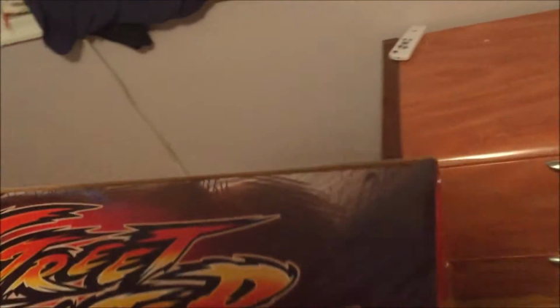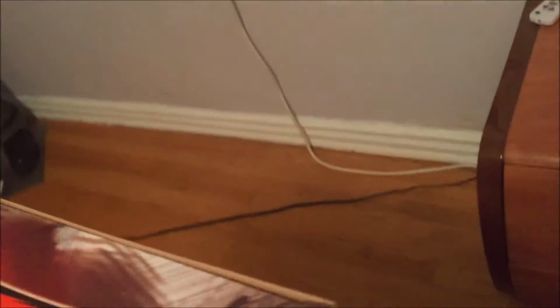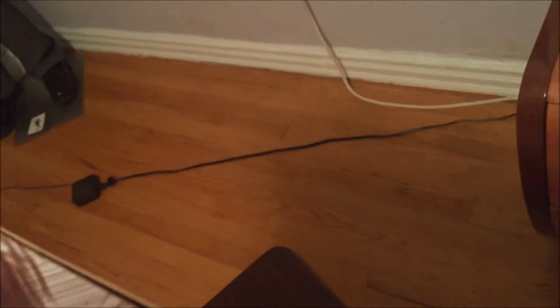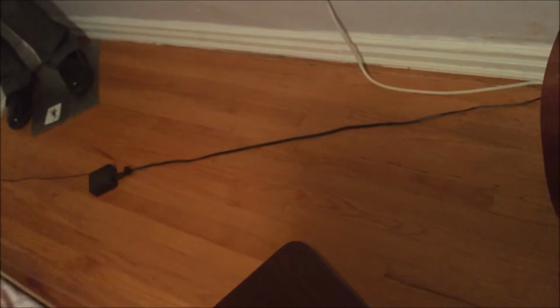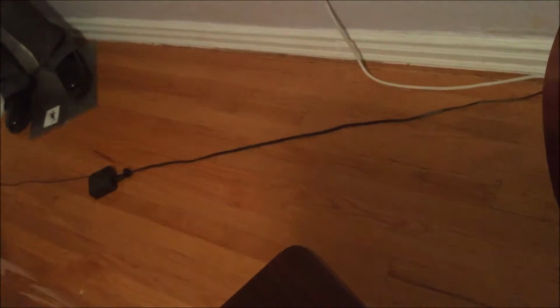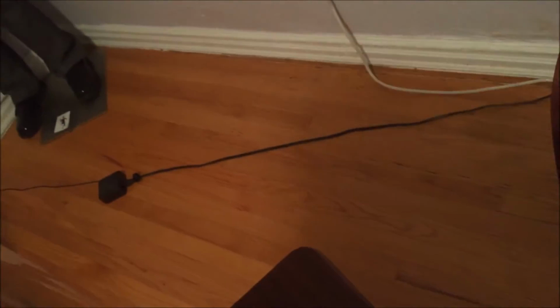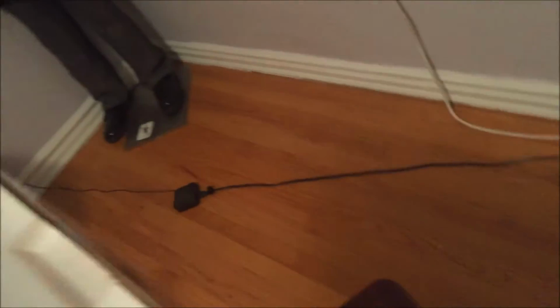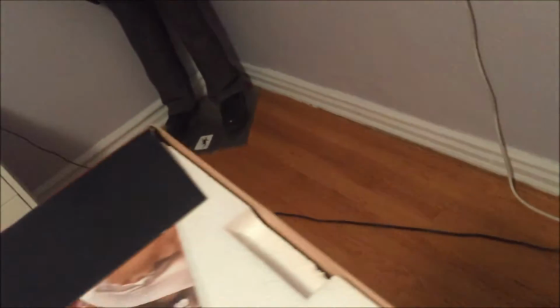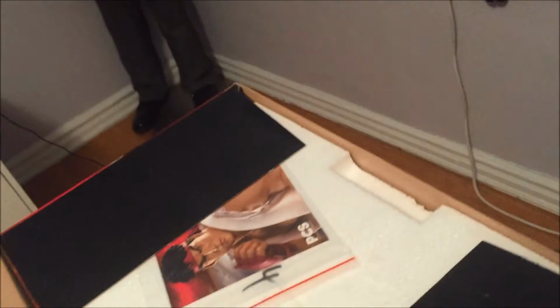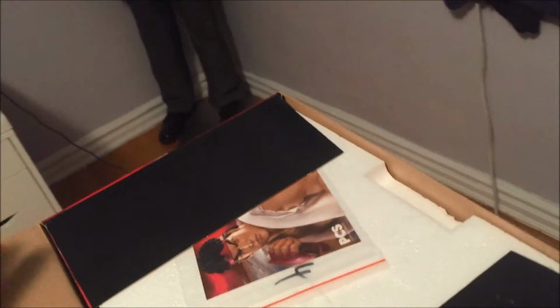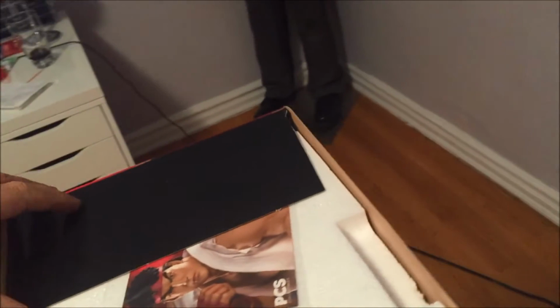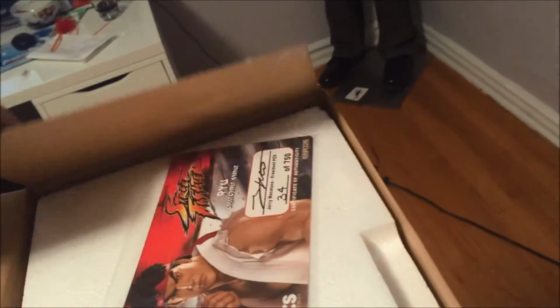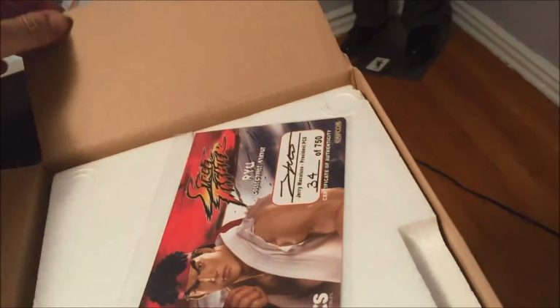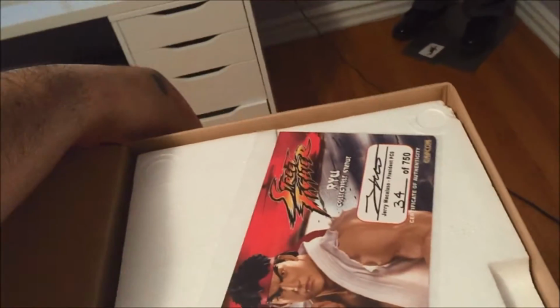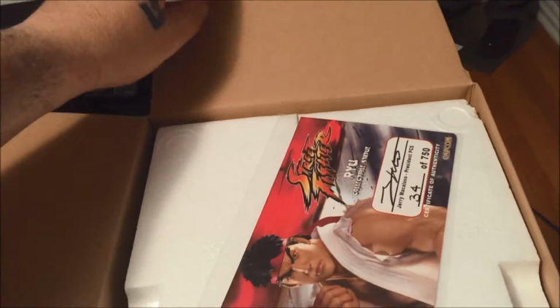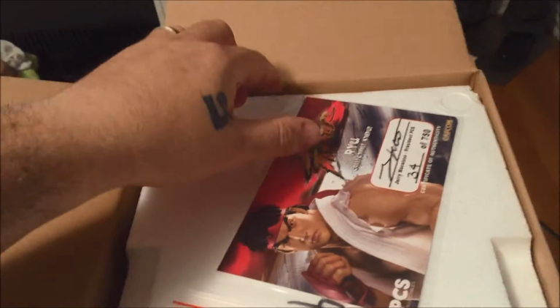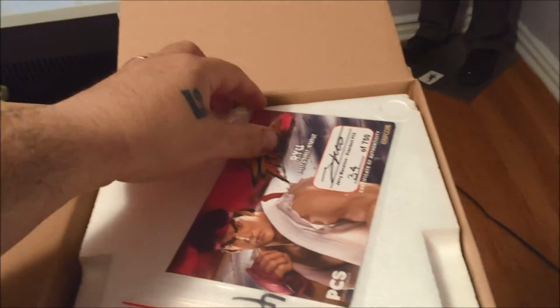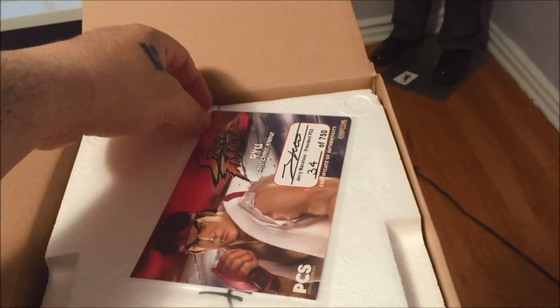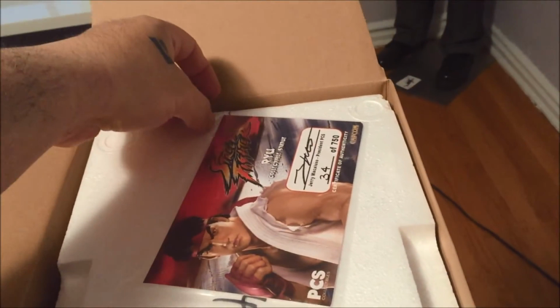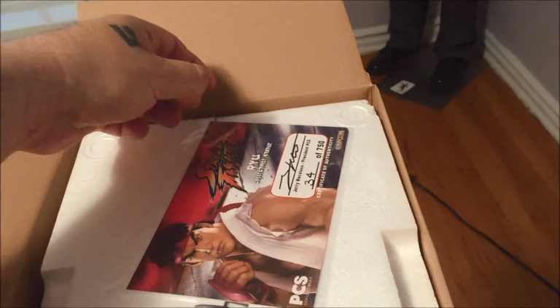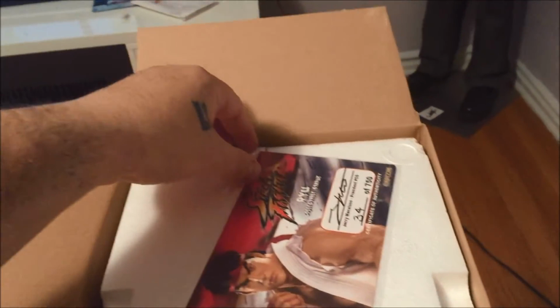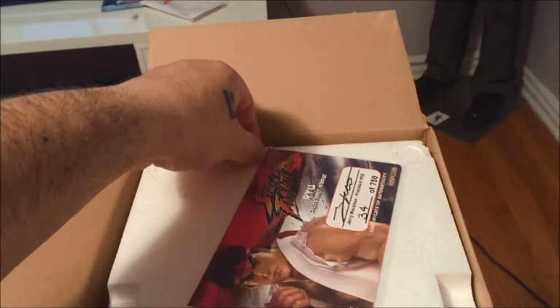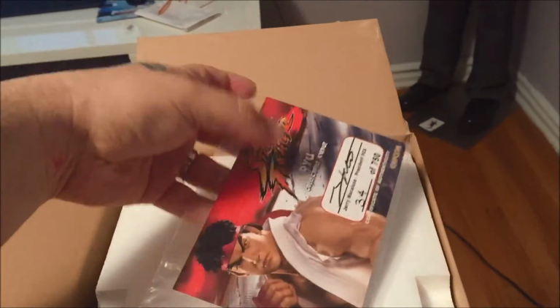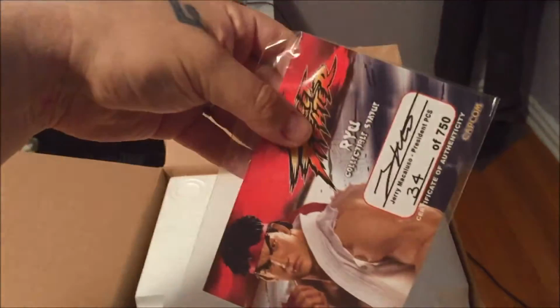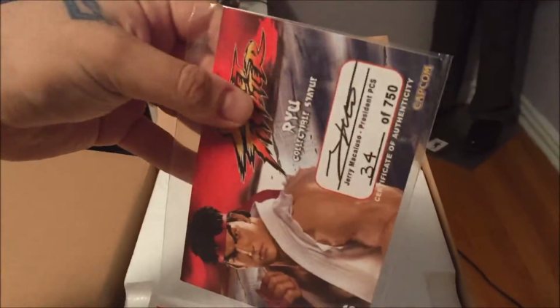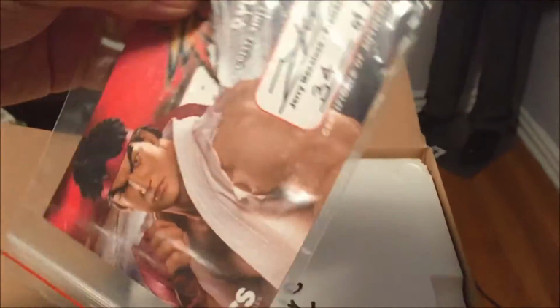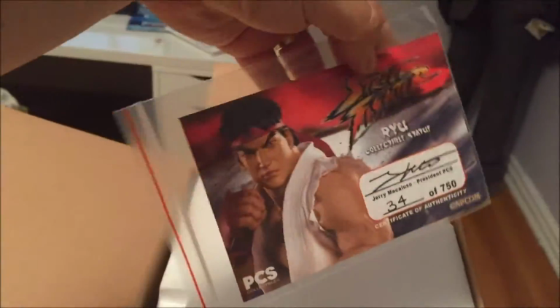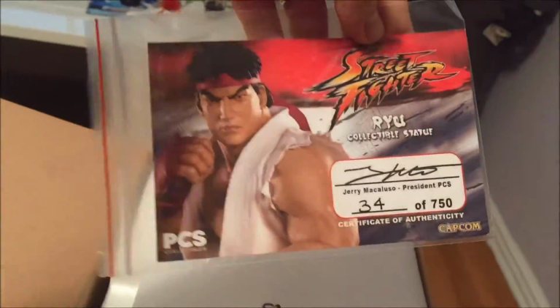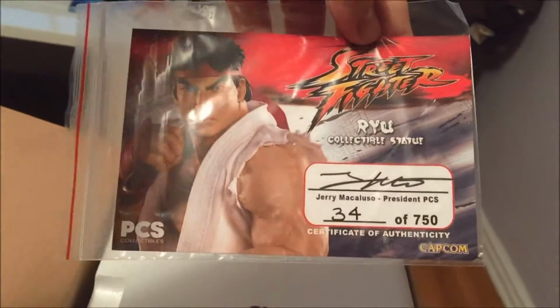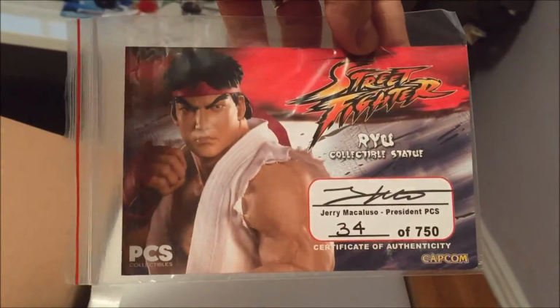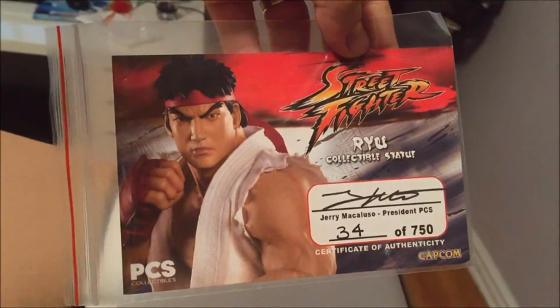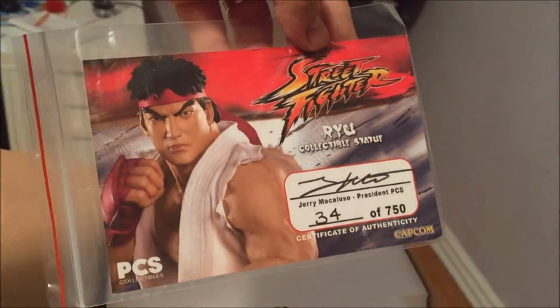It's probably... is this a cube here? Not really. So, number 34 of 750. I guess that was a mistake on the brown box. Number 34 of 750.